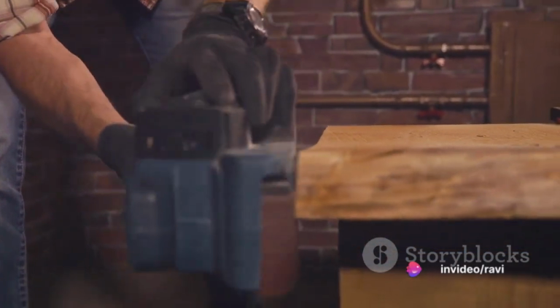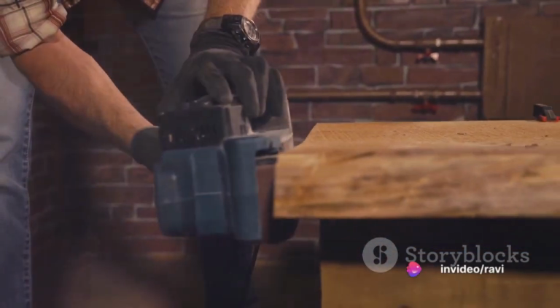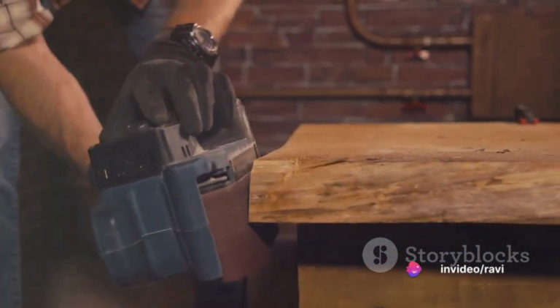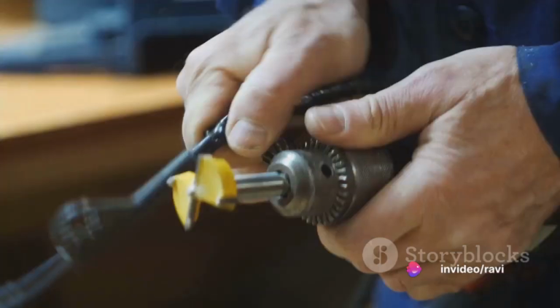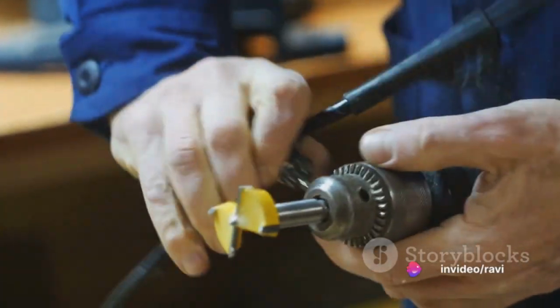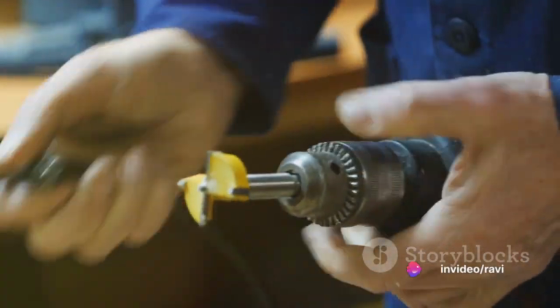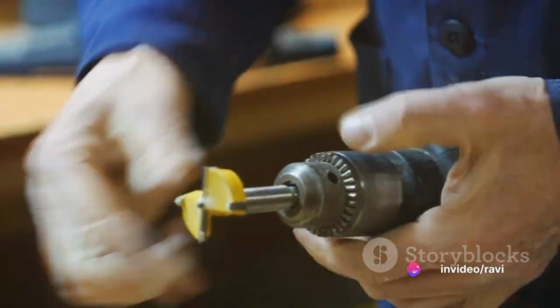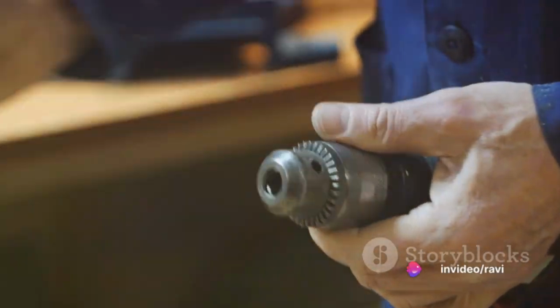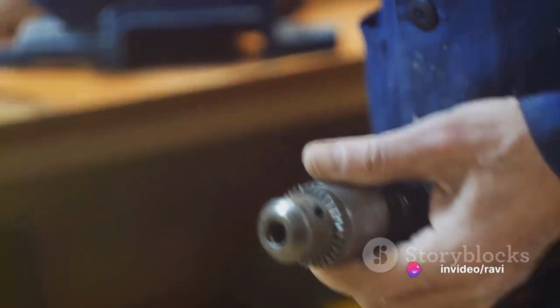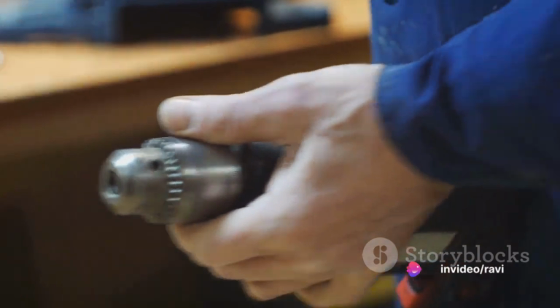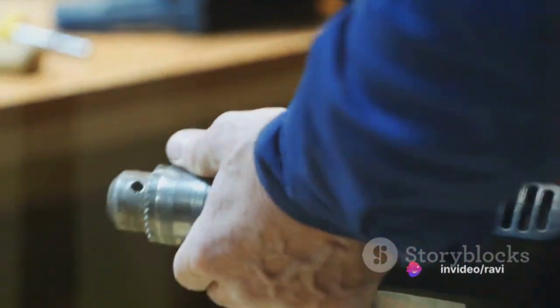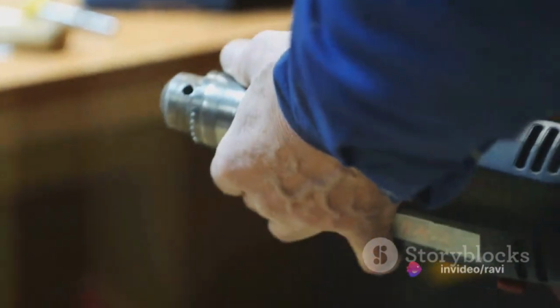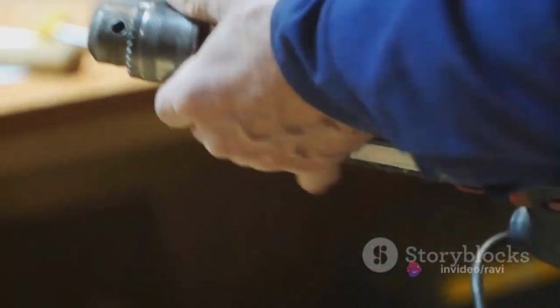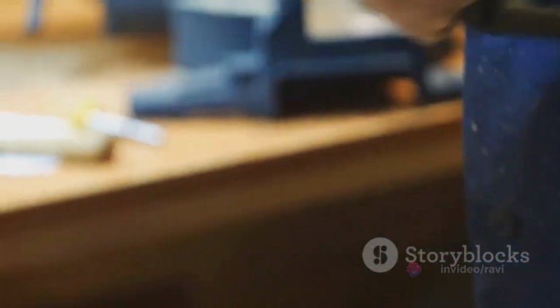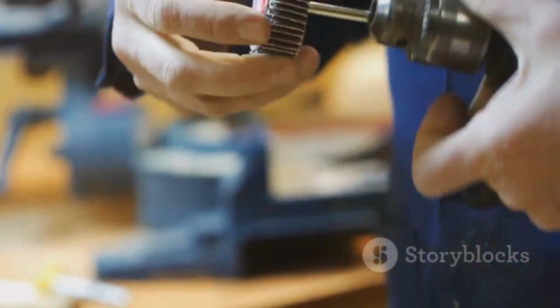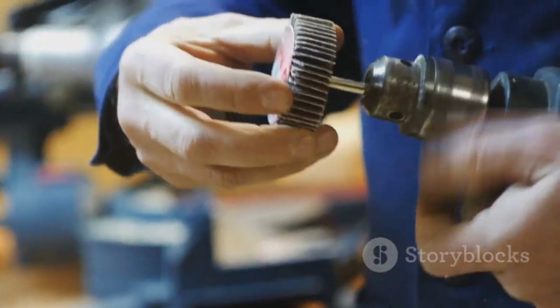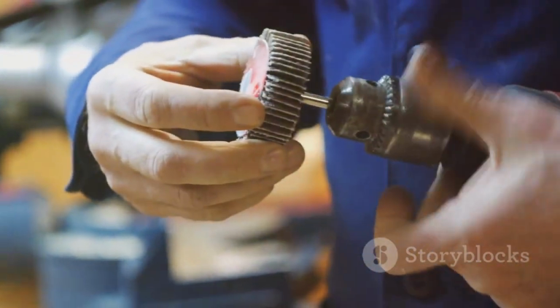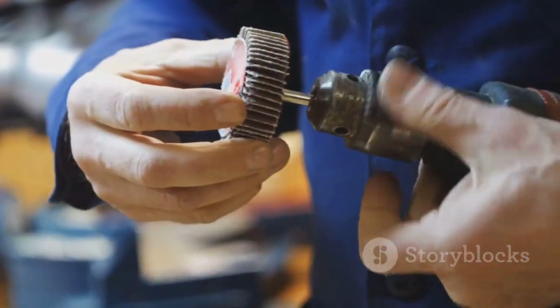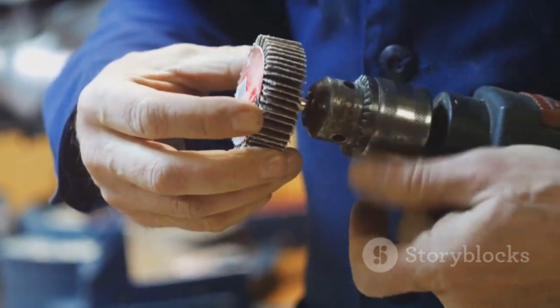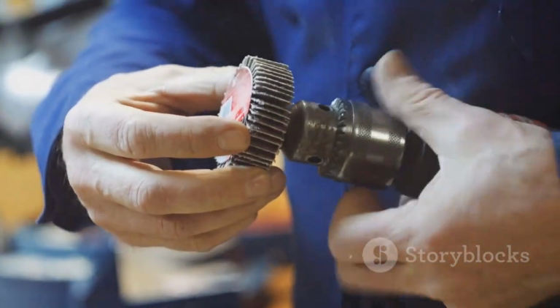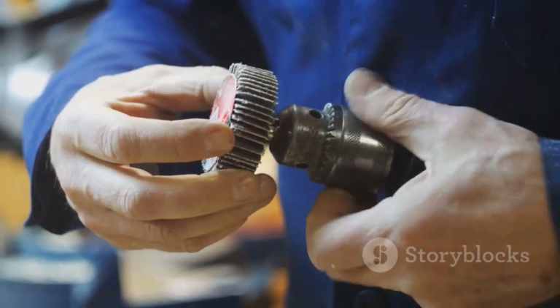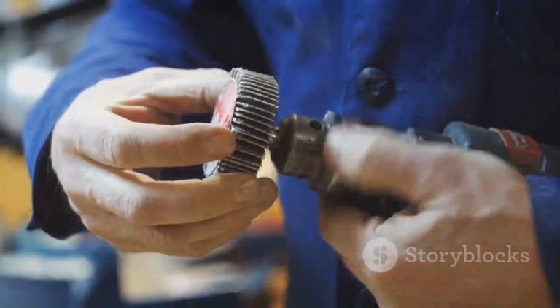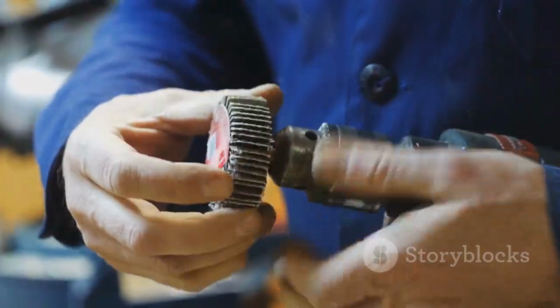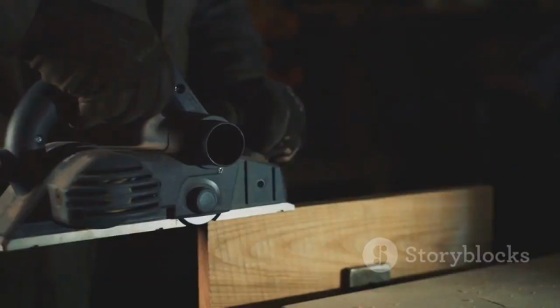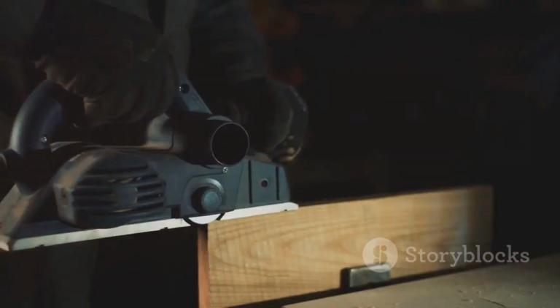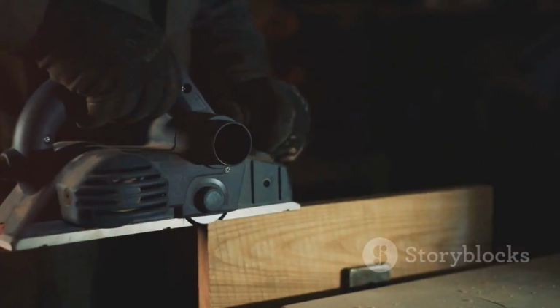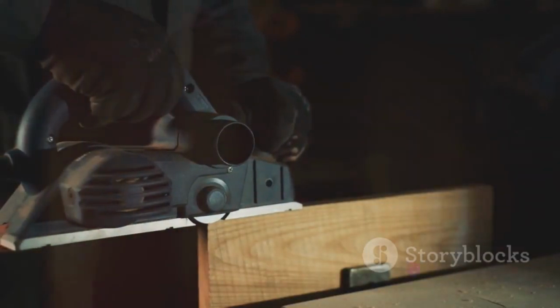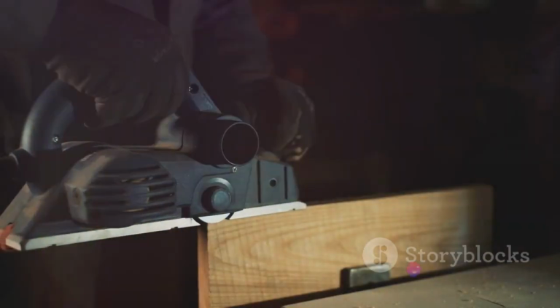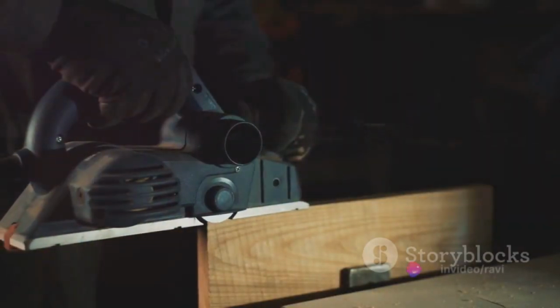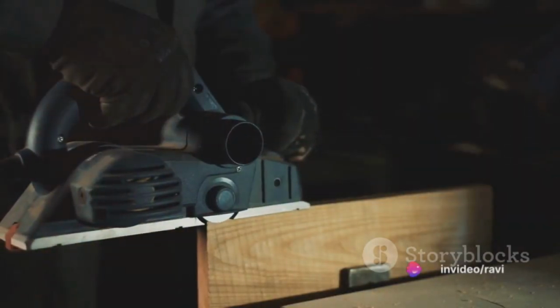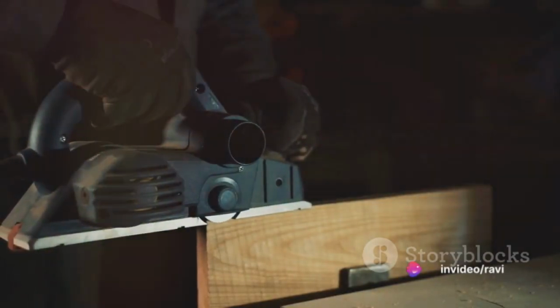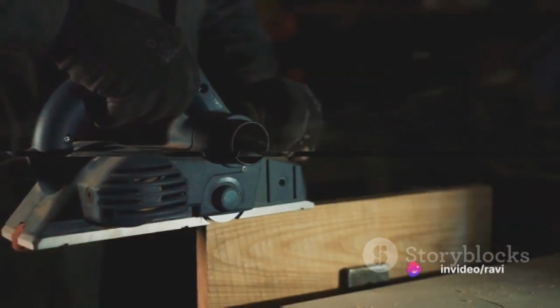Step 5: Regular maintenance. Keep your power tools in top shape by cleaning them after each use and regularly checking for any signs of wear or damage. This will not only prolong their lifespan but also ensure they're safe to use.